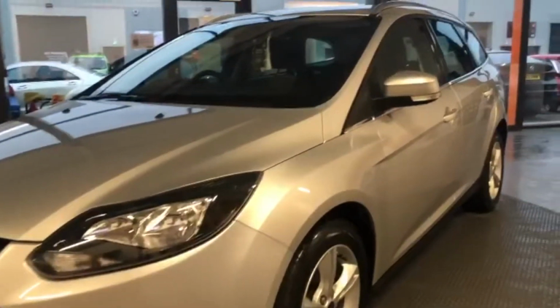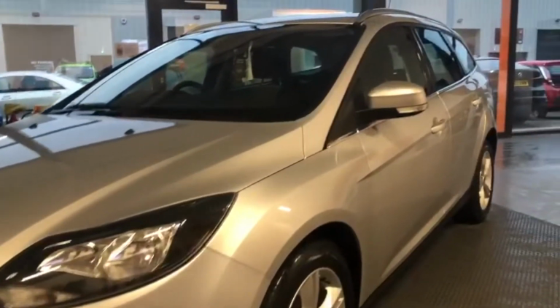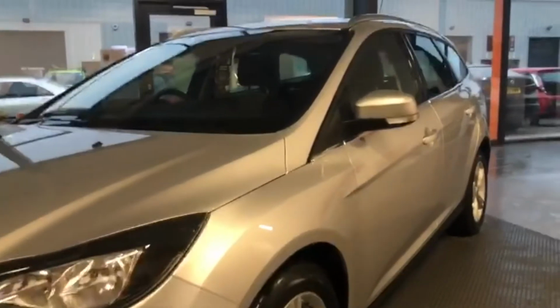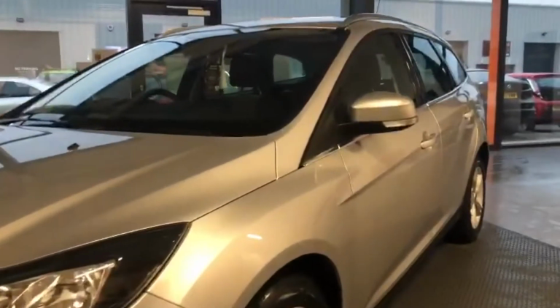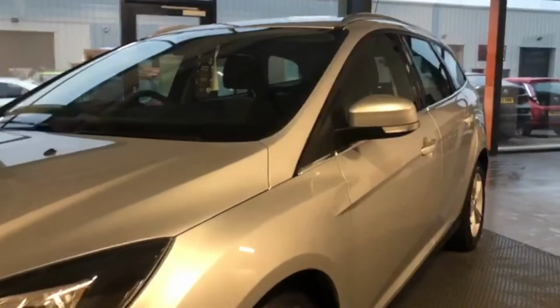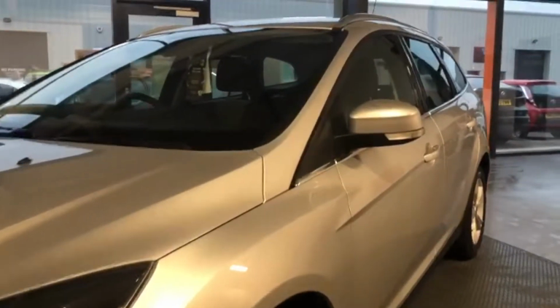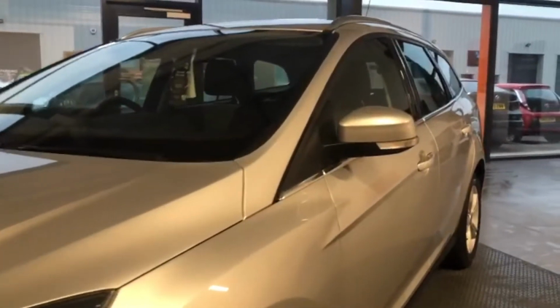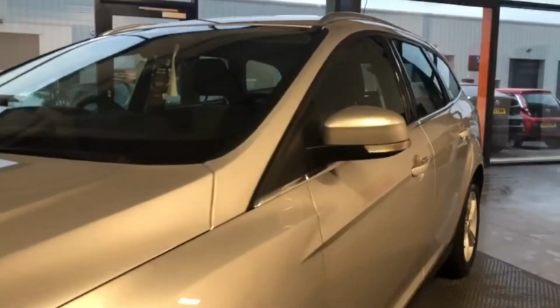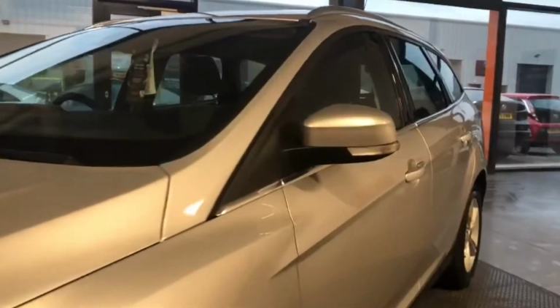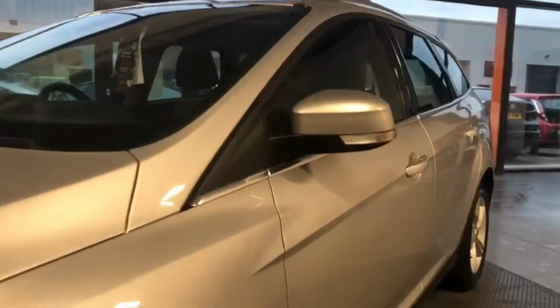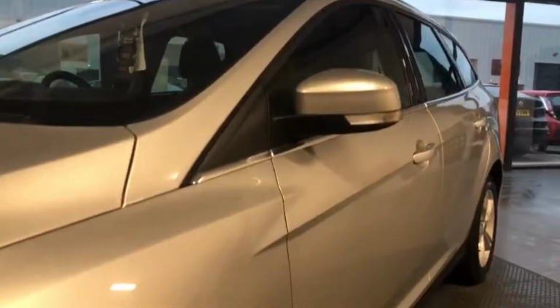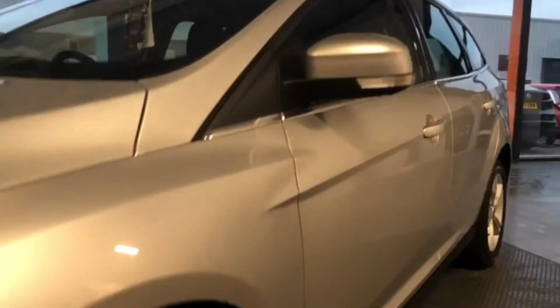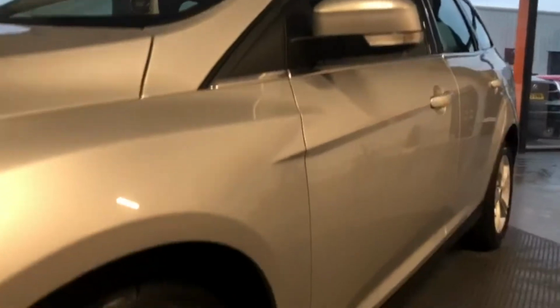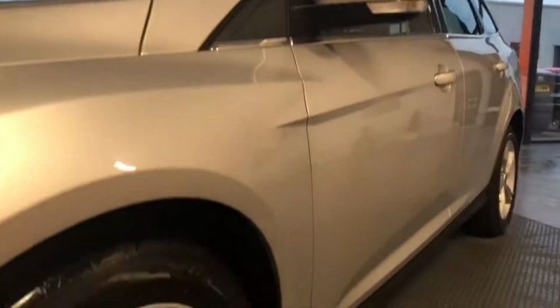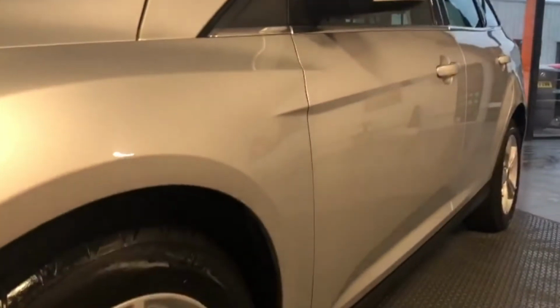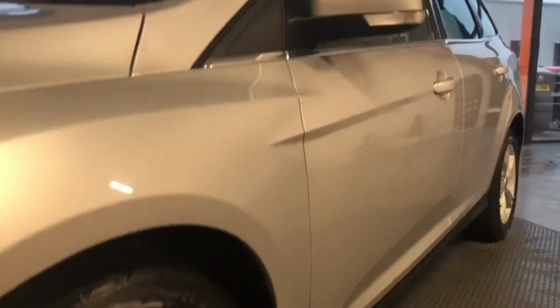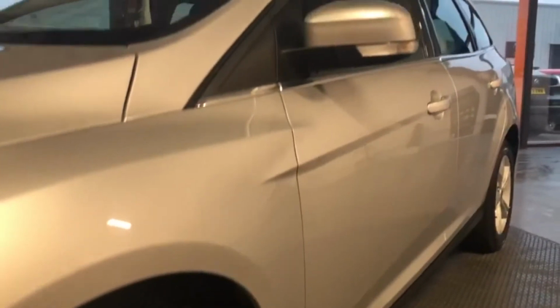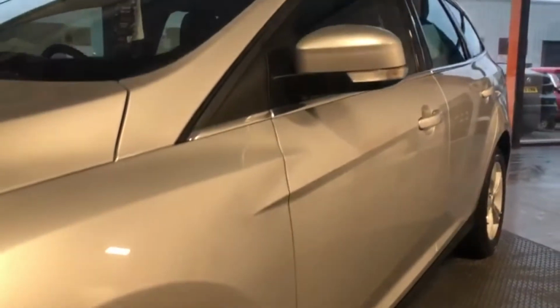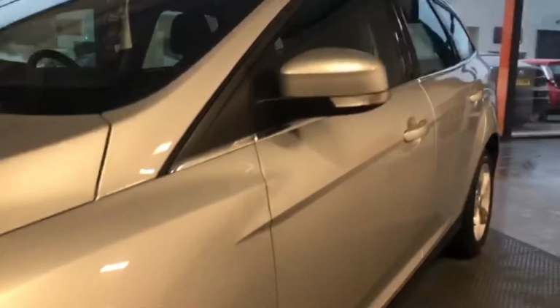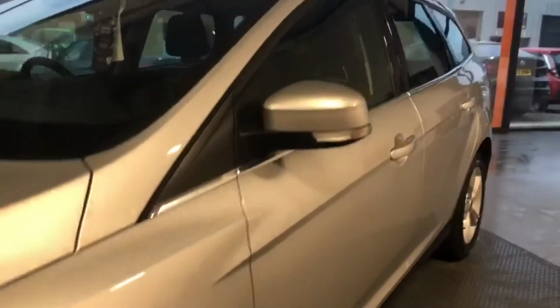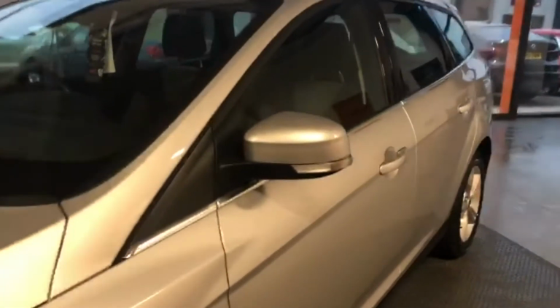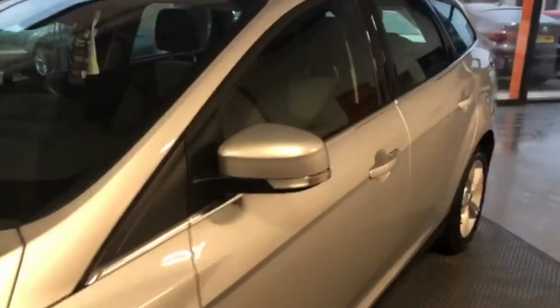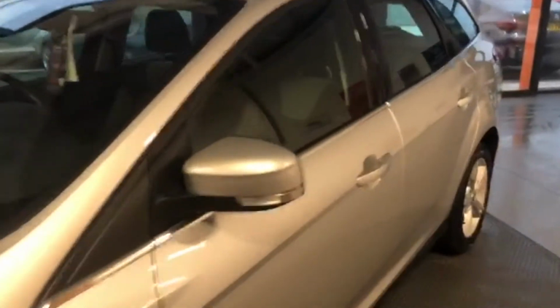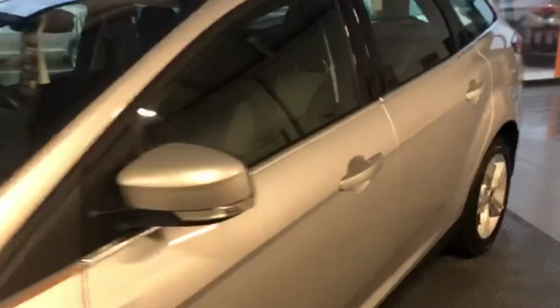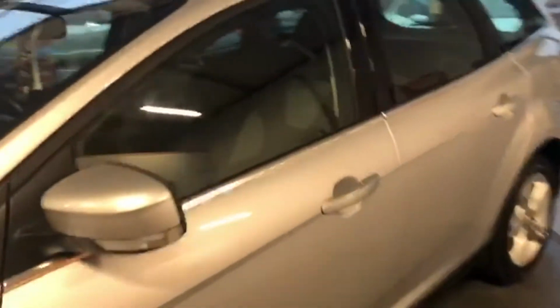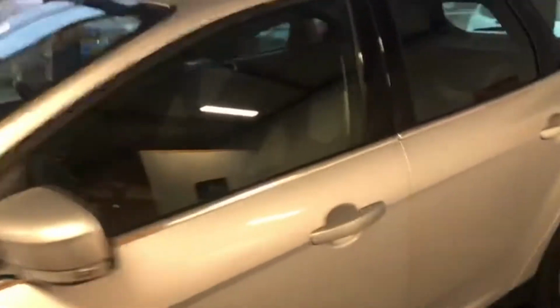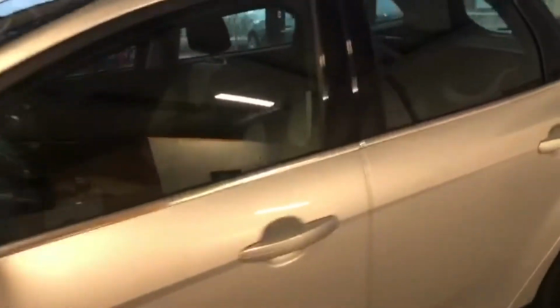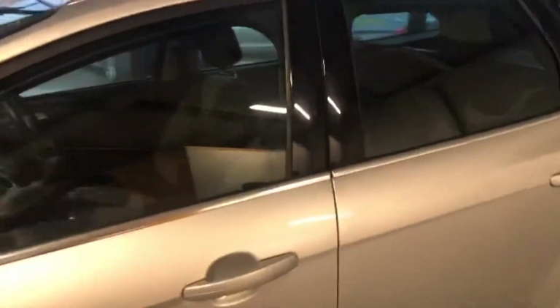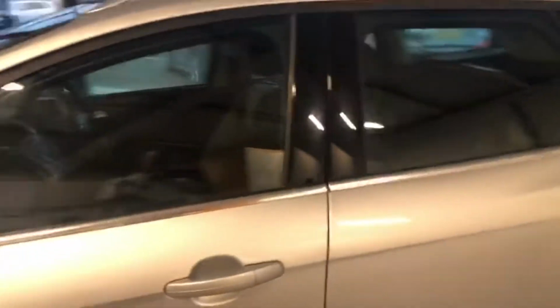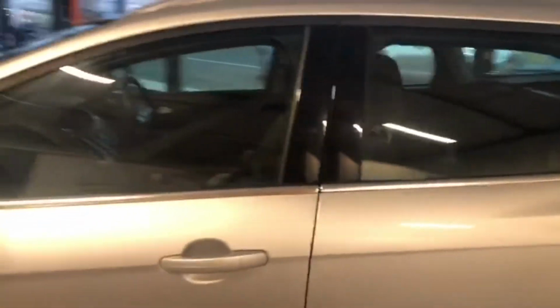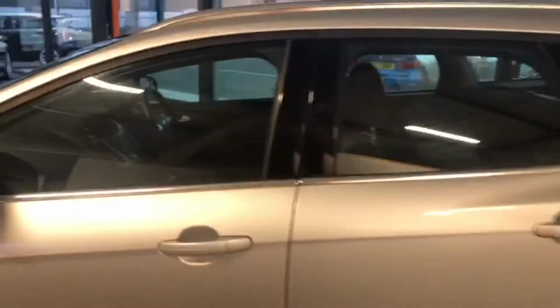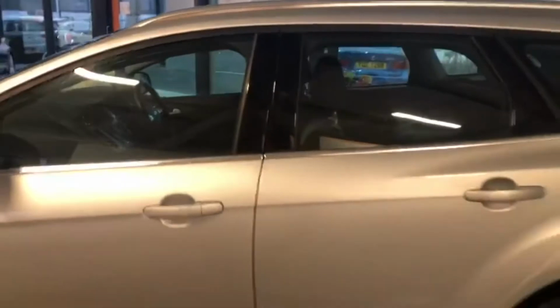The car's got a full service history up until 2019, so we're doing a full major service and a fresh MOT, along with its REC inspection.